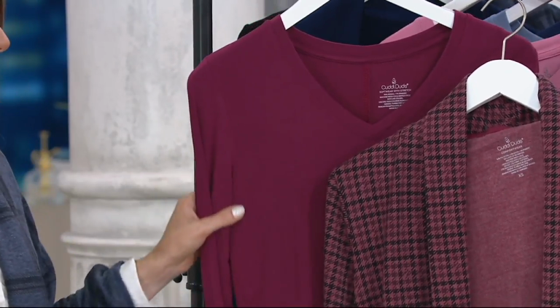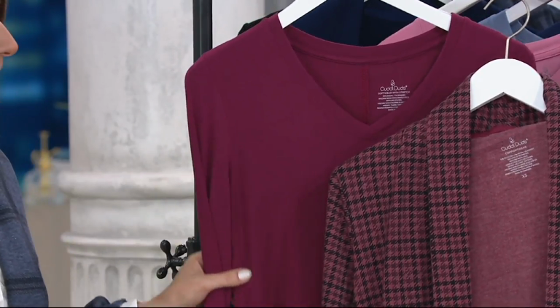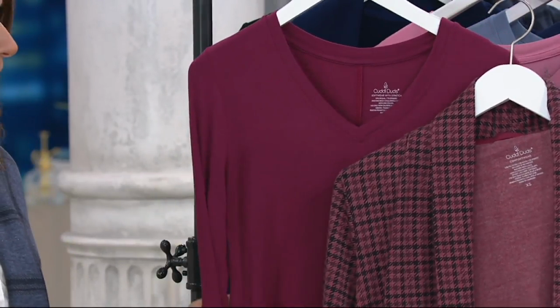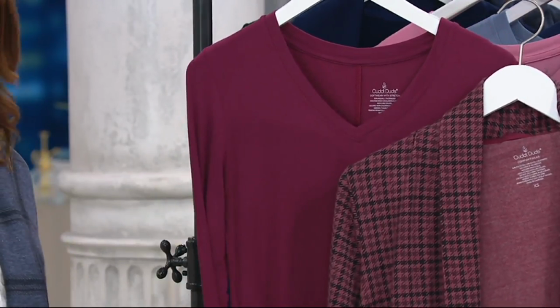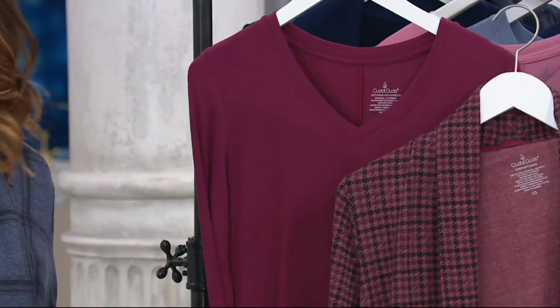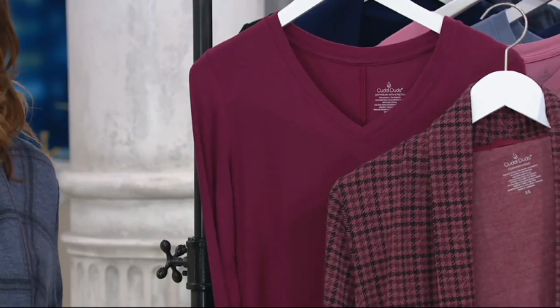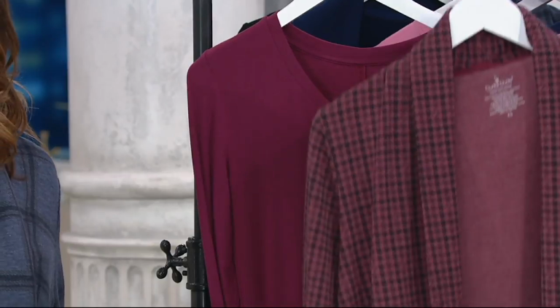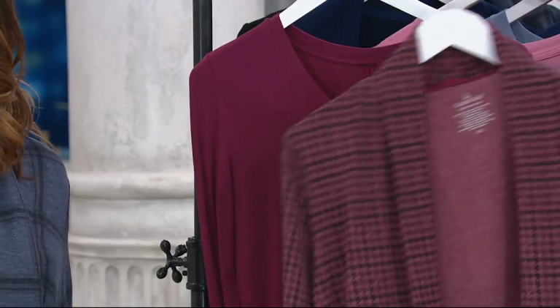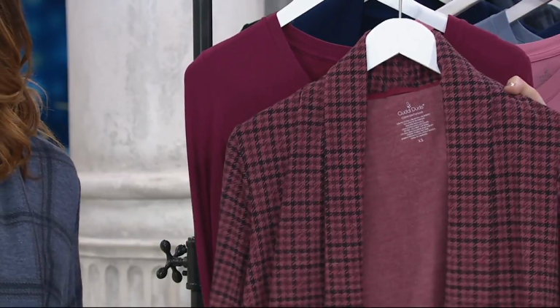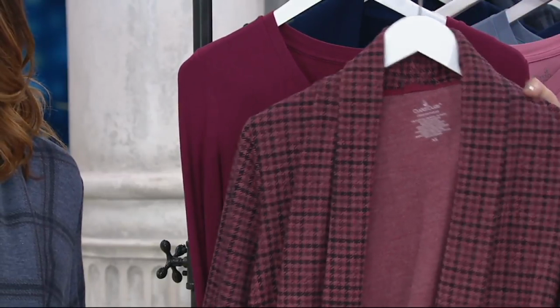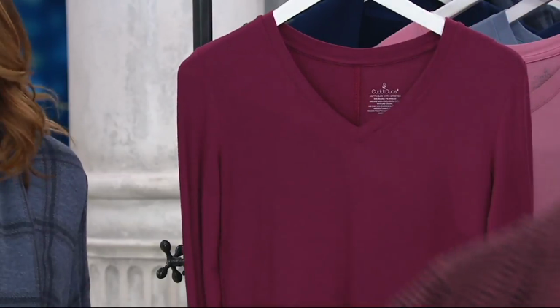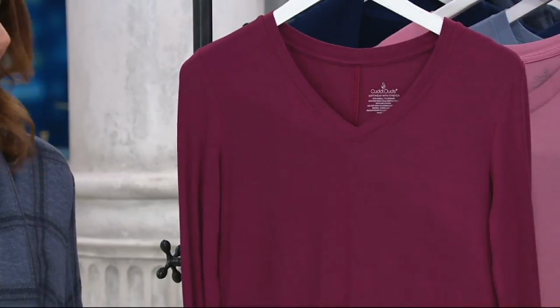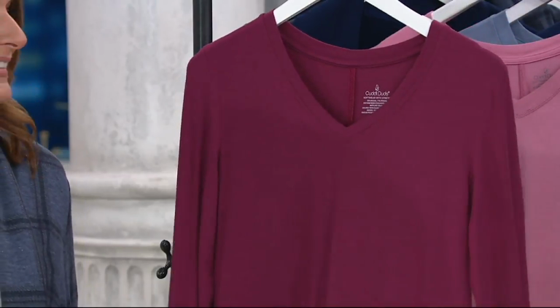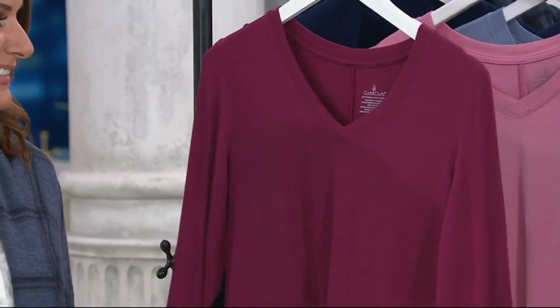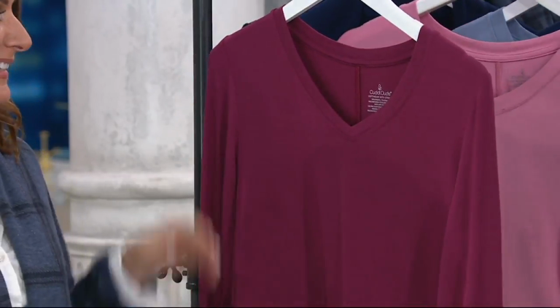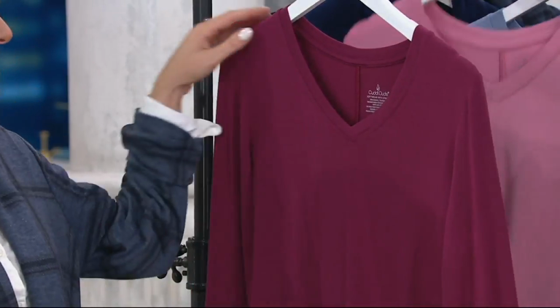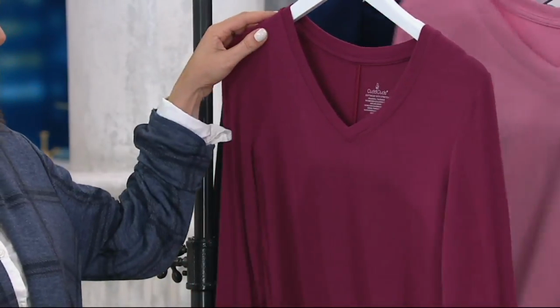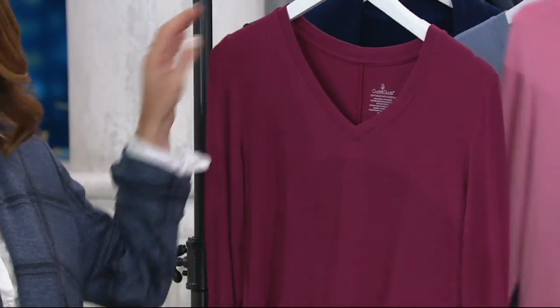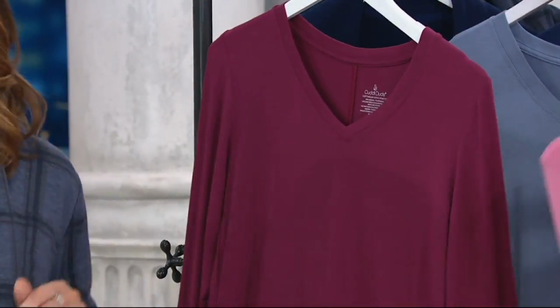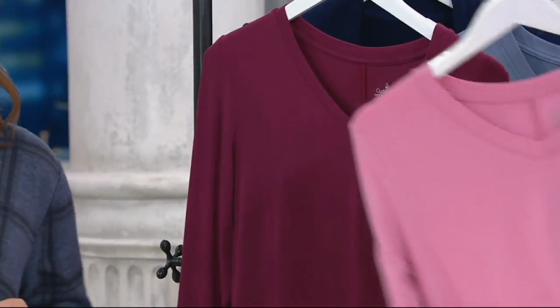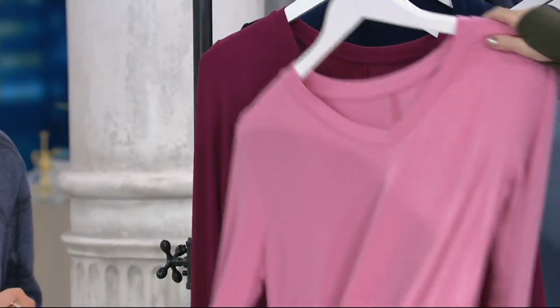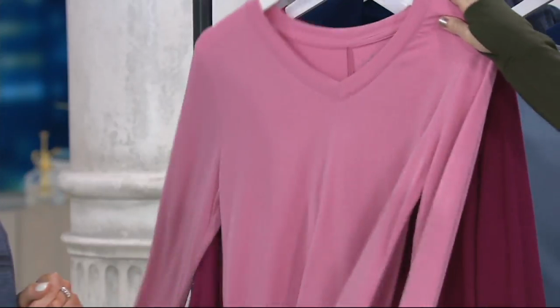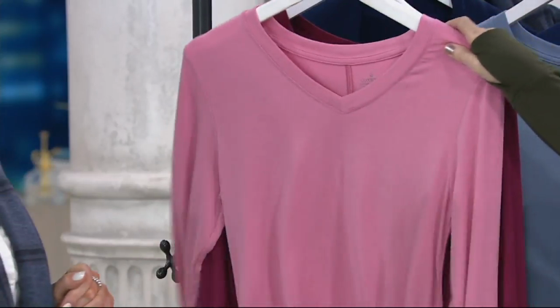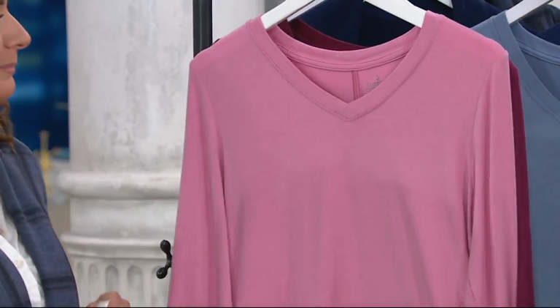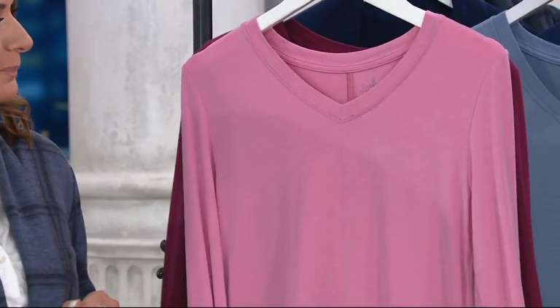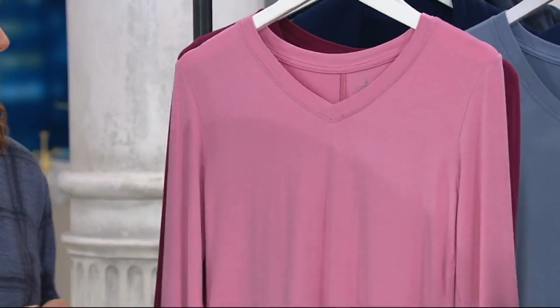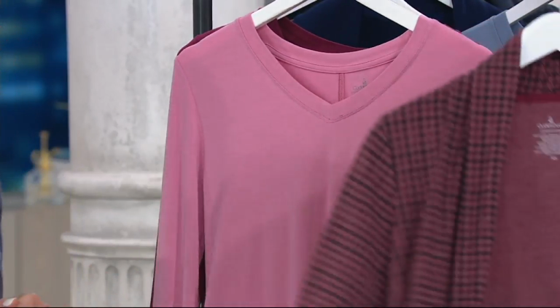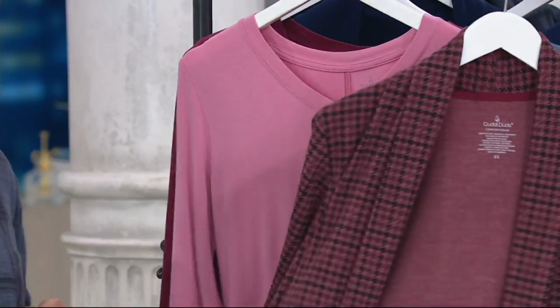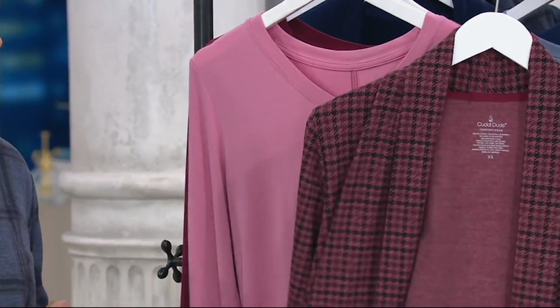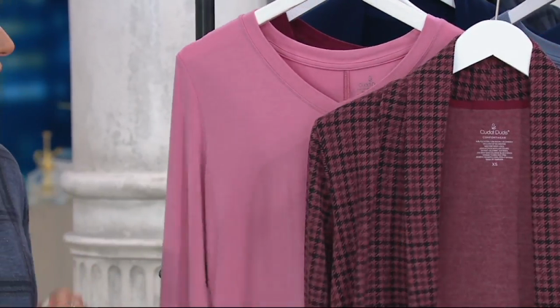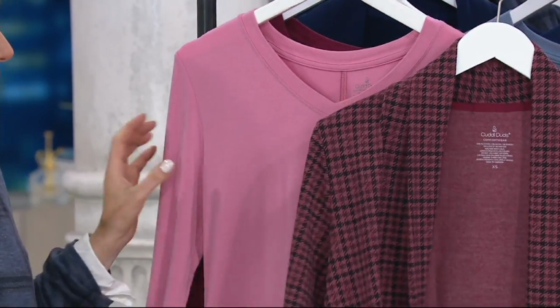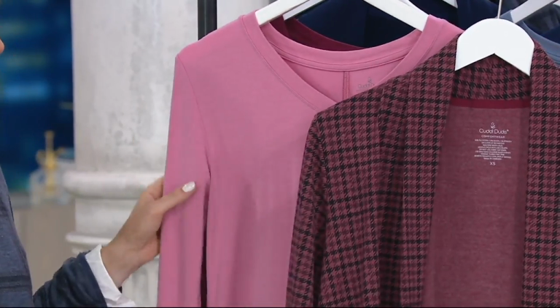Do you have black pants at home? Here you go — that's all you need. Also, I just noticed very limited is the pink, but look how pretty the pink is.